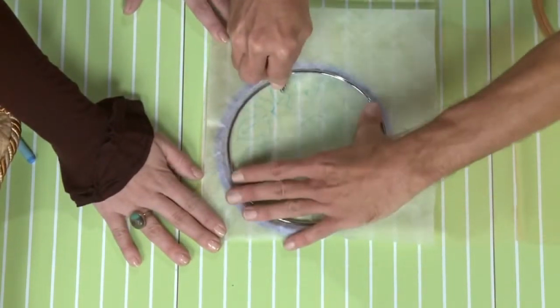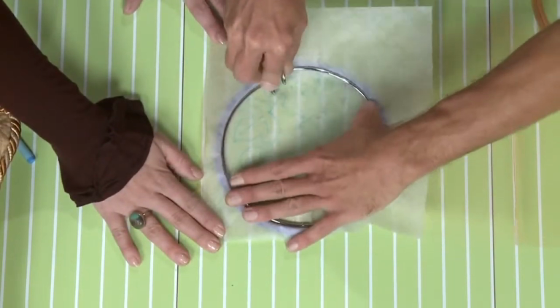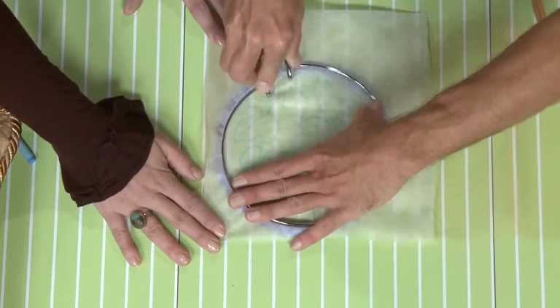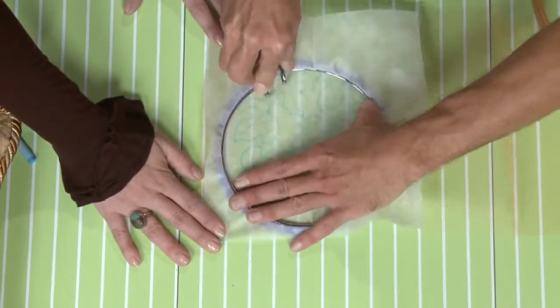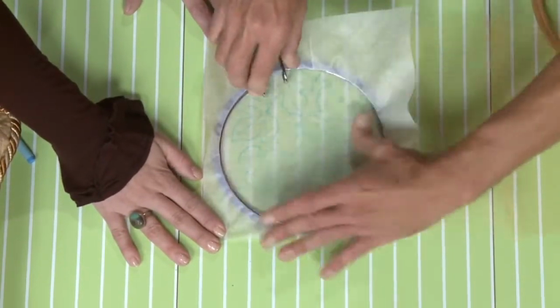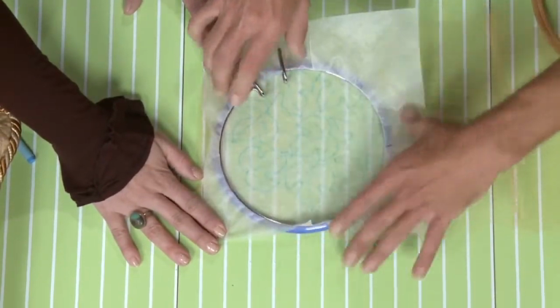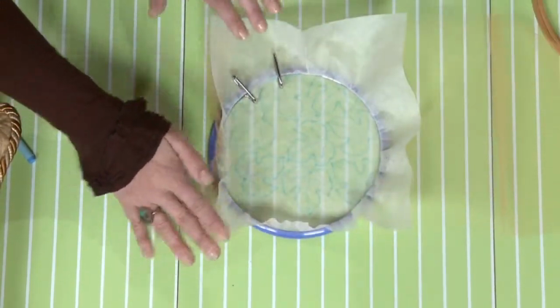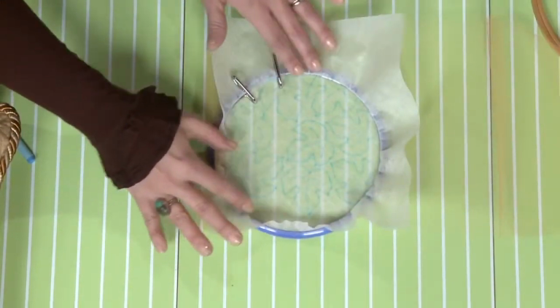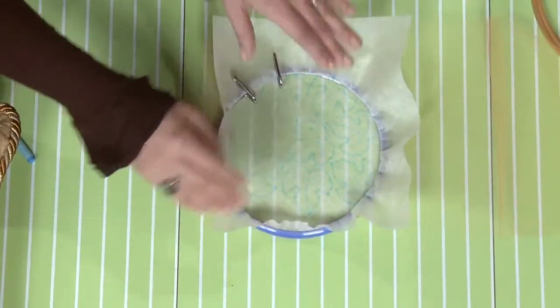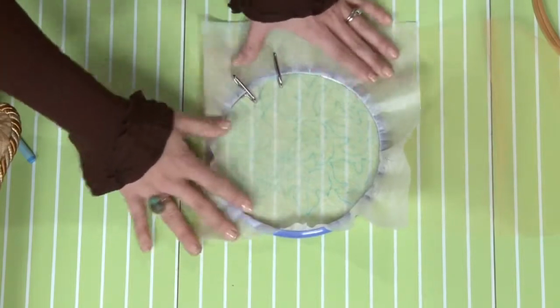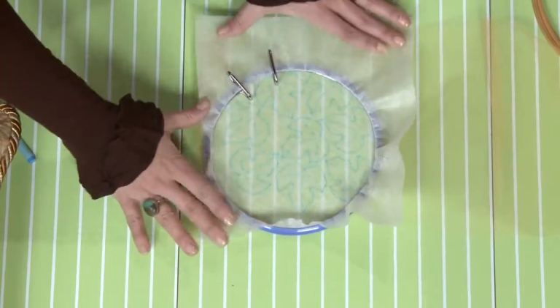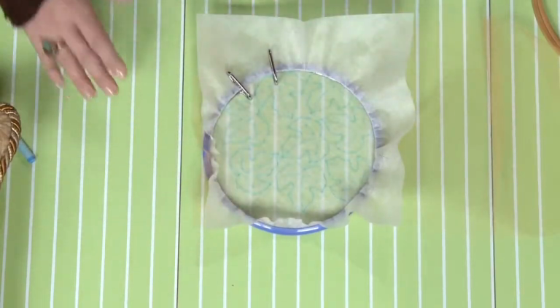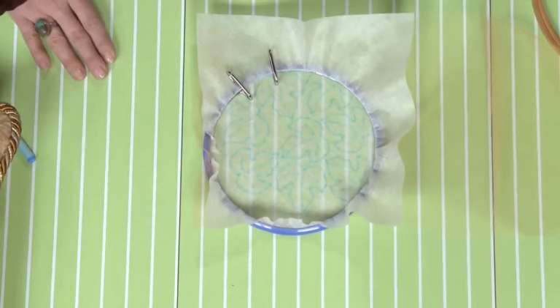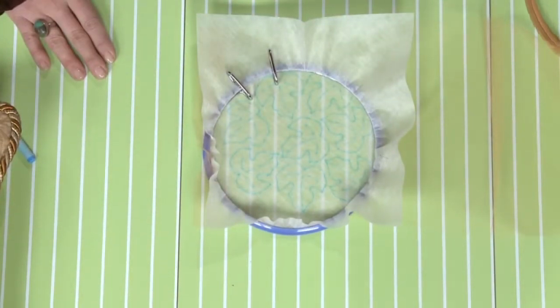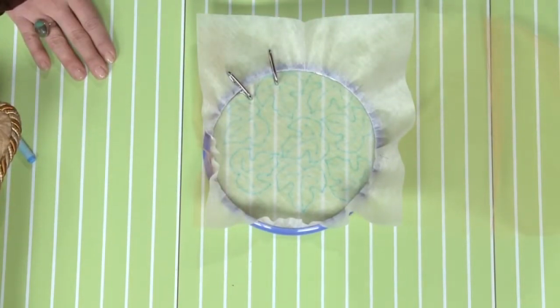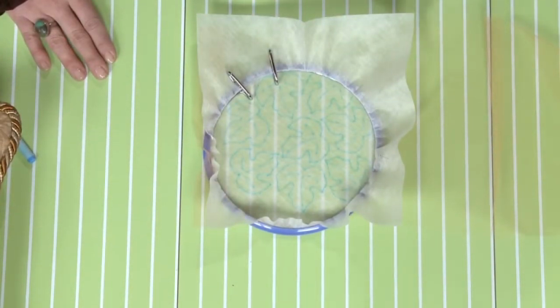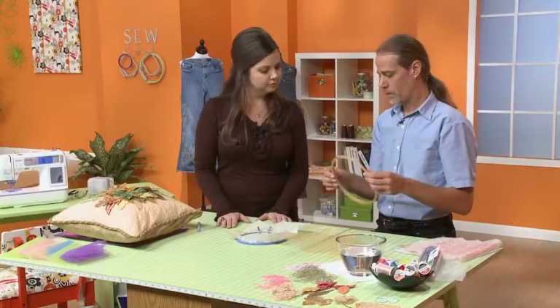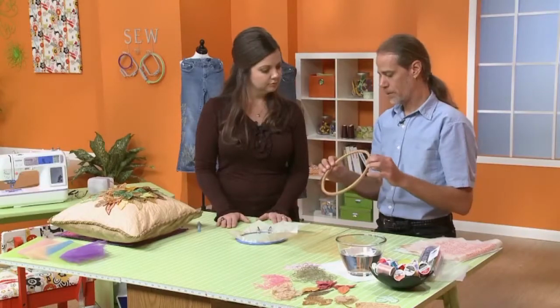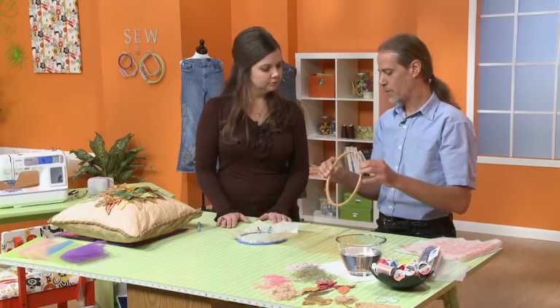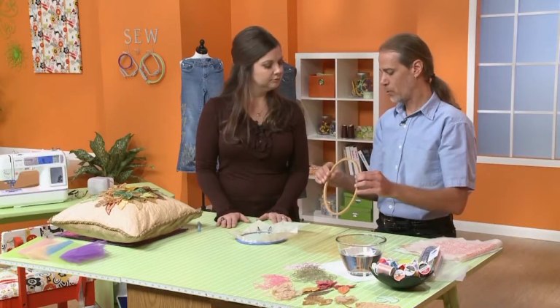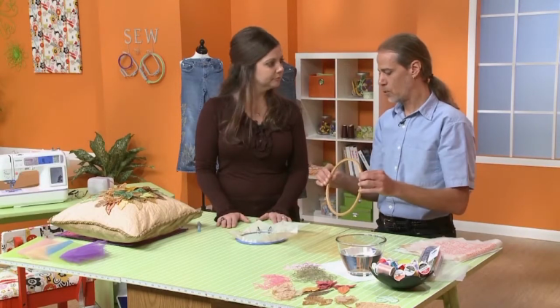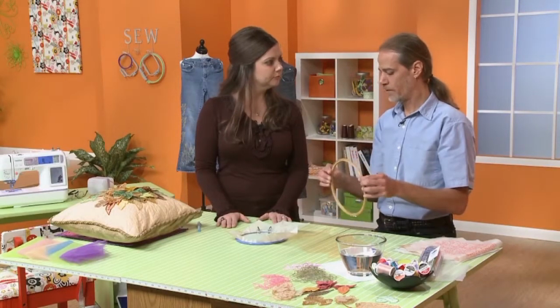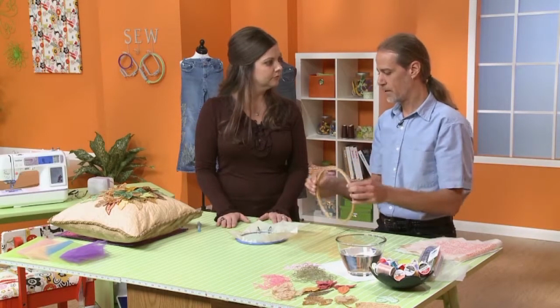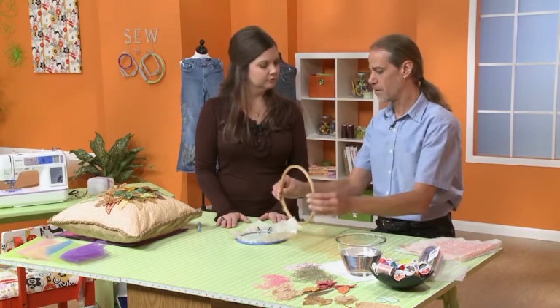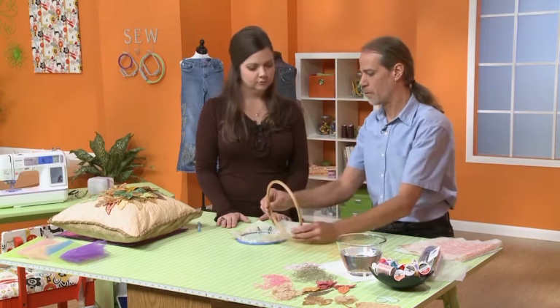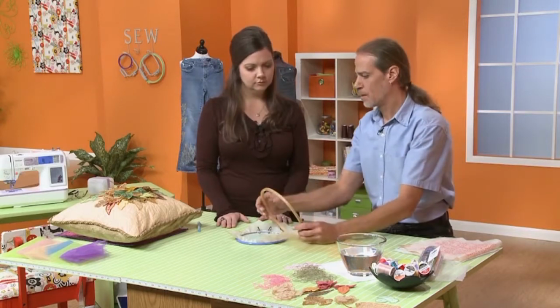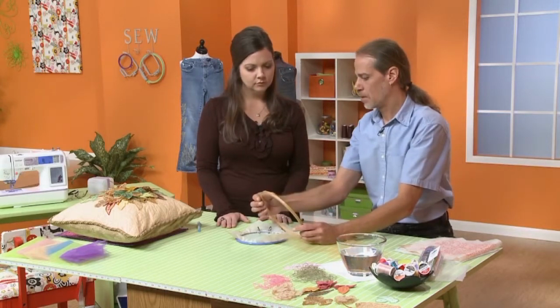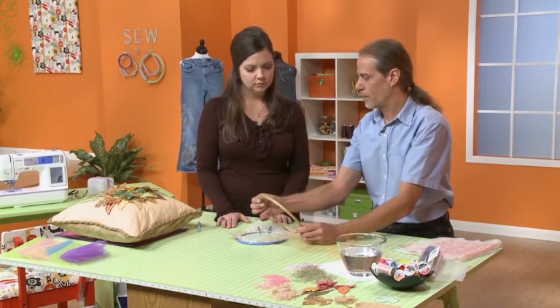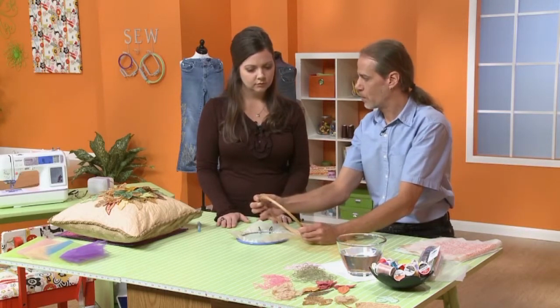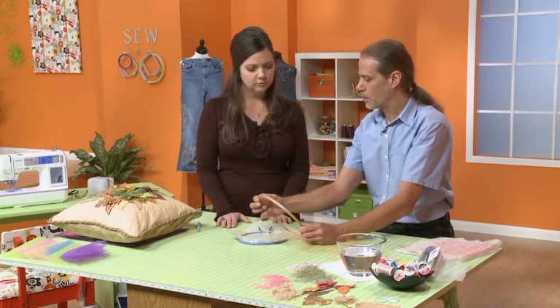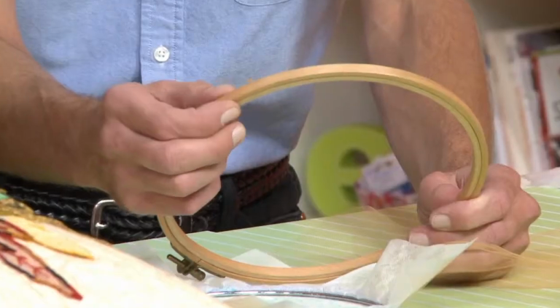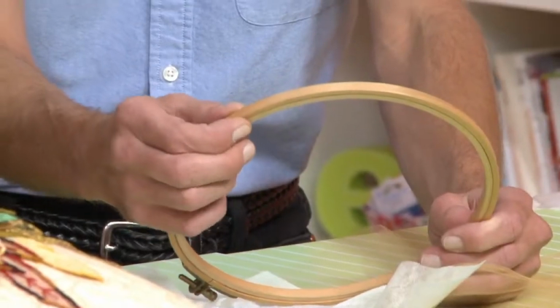Let me help you — thank you. It is a really easy hoop actually, it goes really fast. The German type wooden hoops are very thin, so these are a lot better for going underneath the presser foot of the machine.